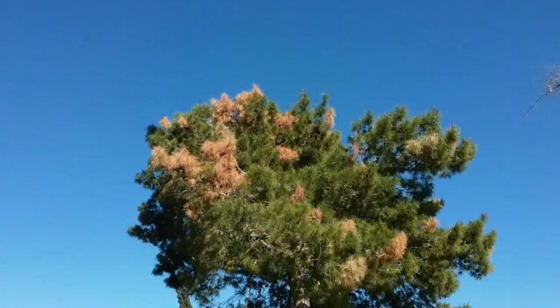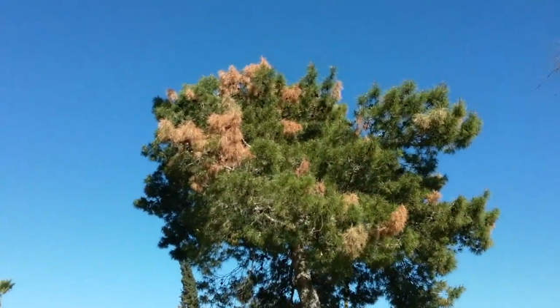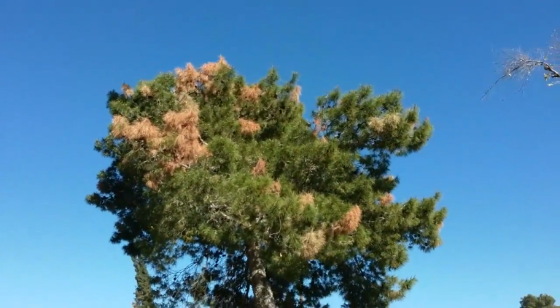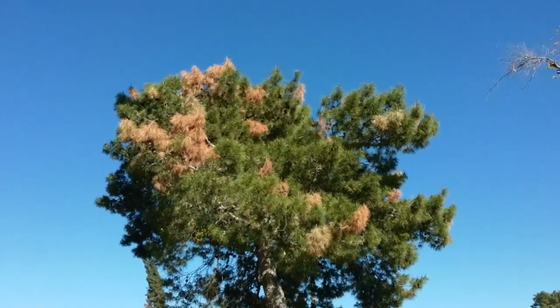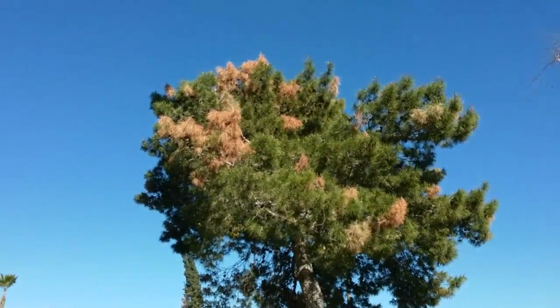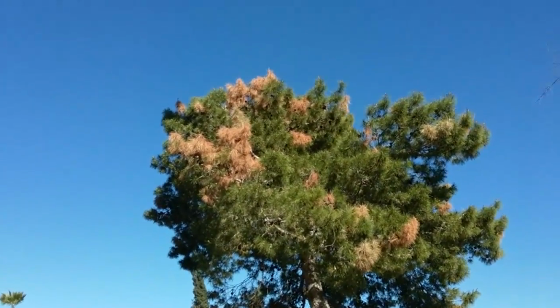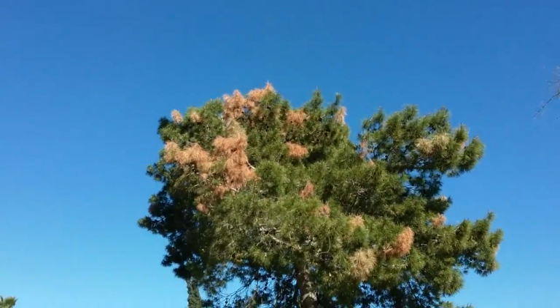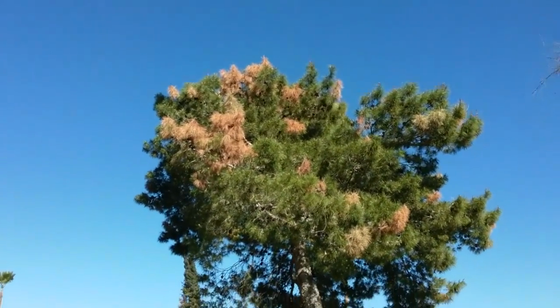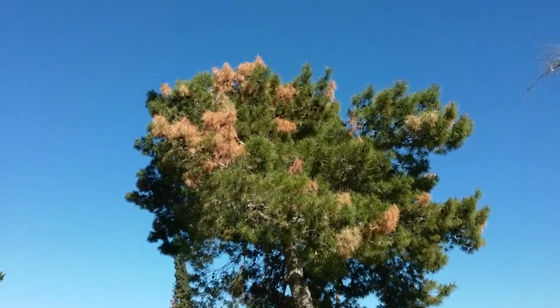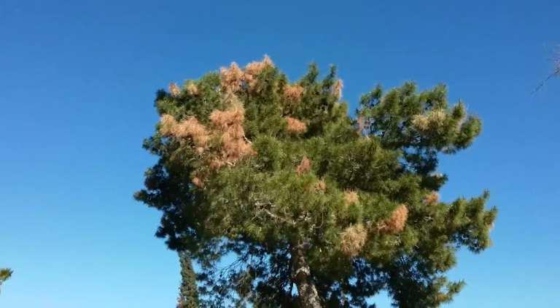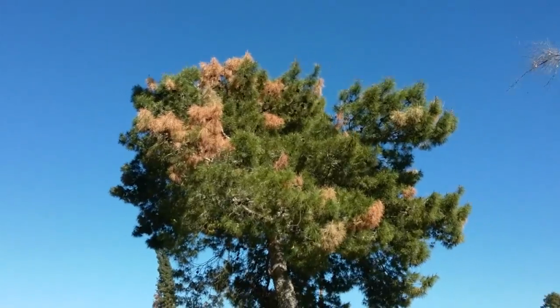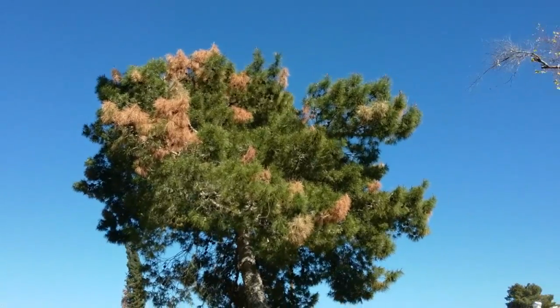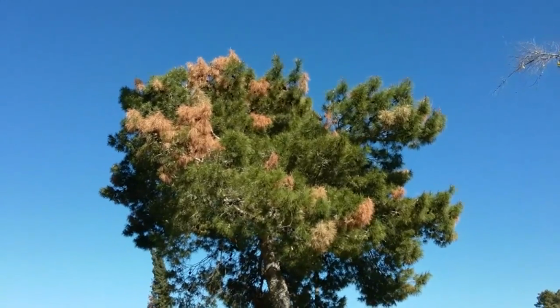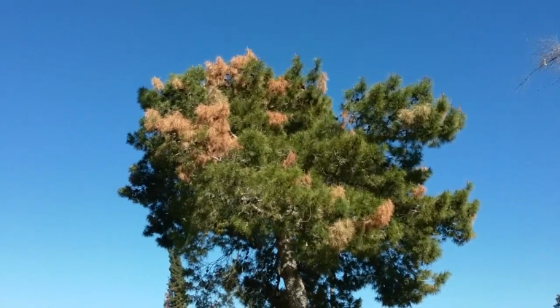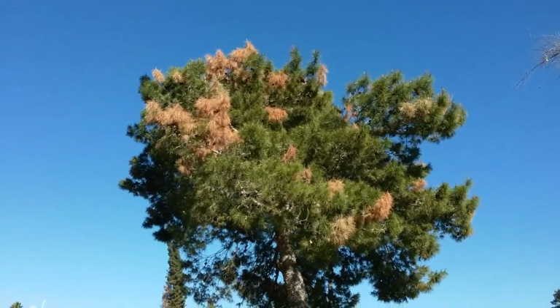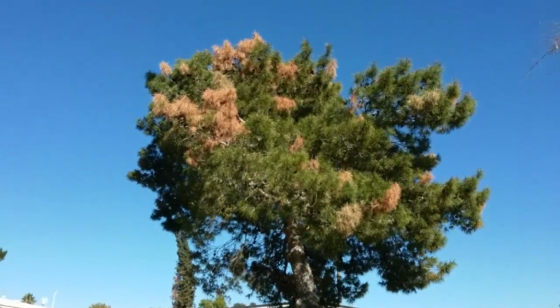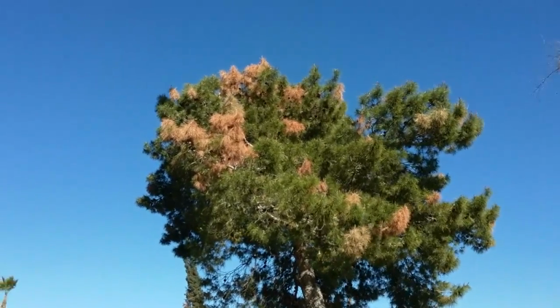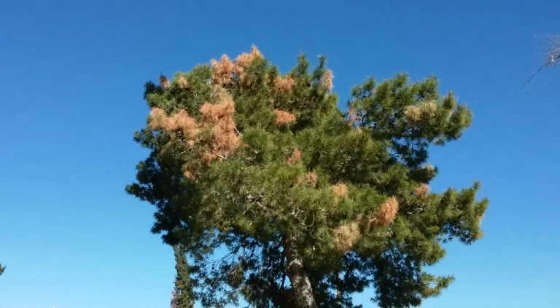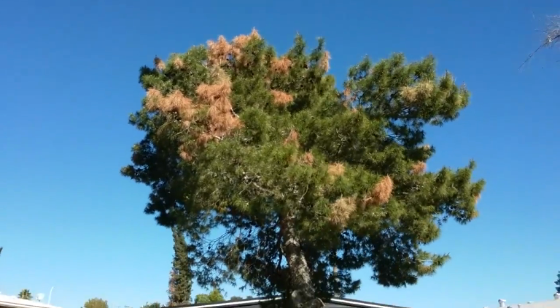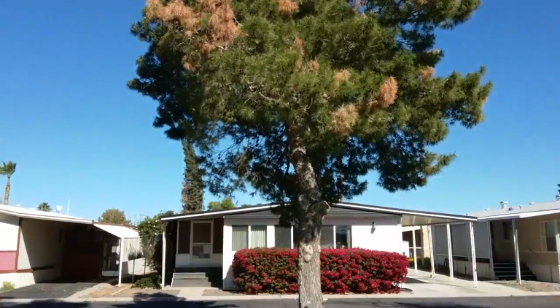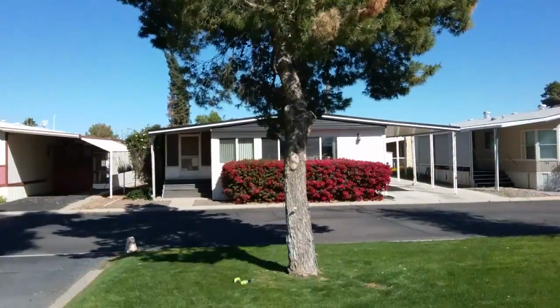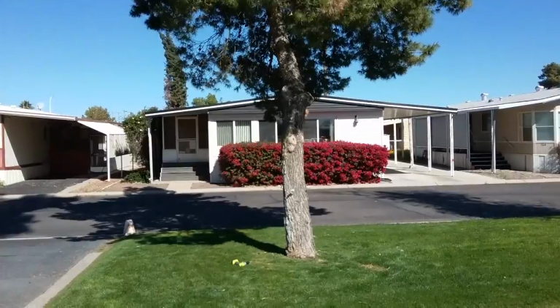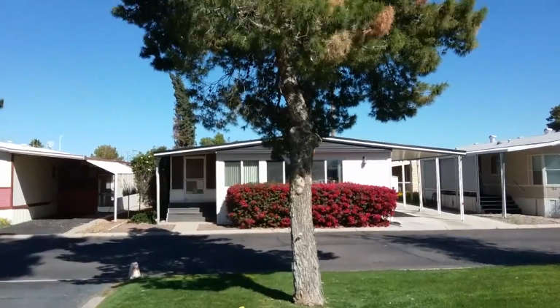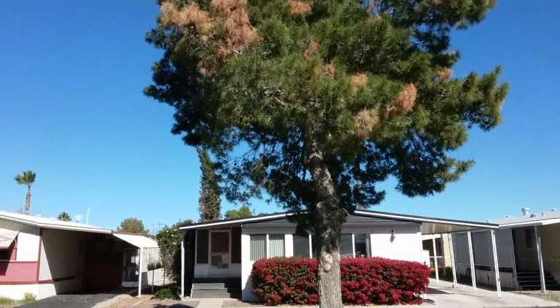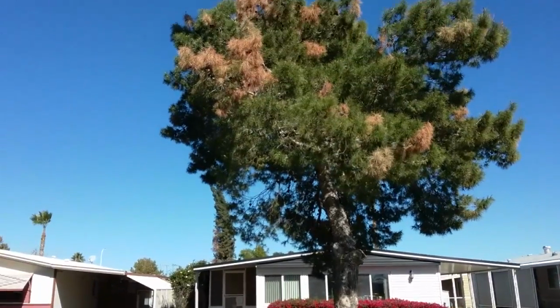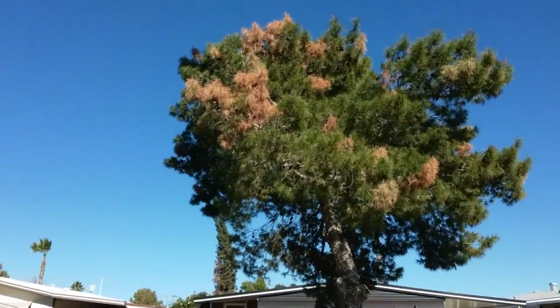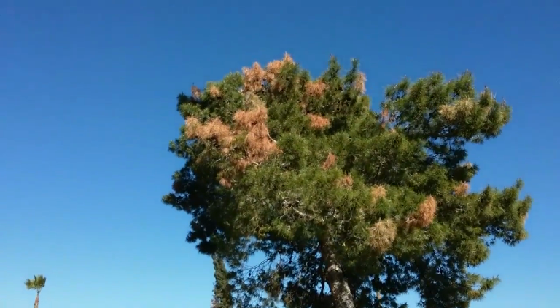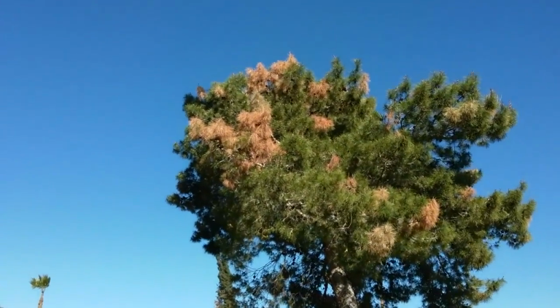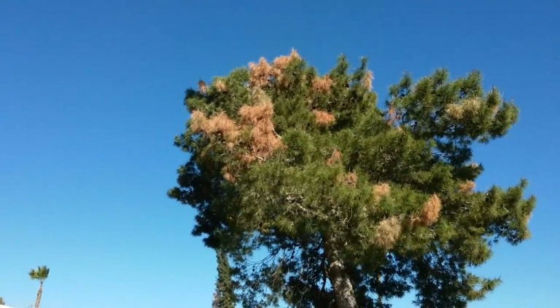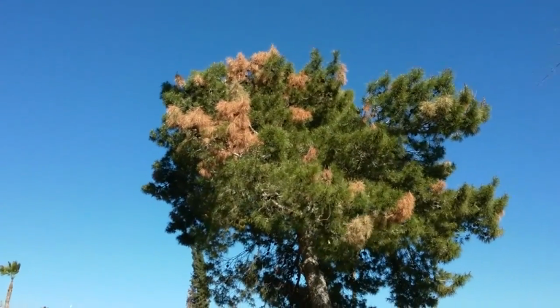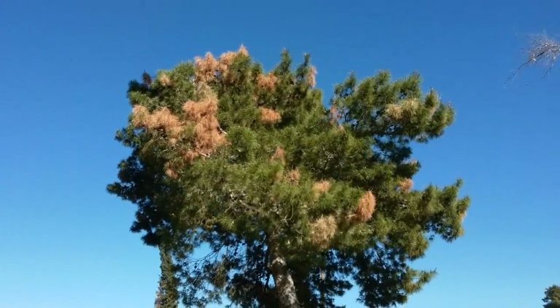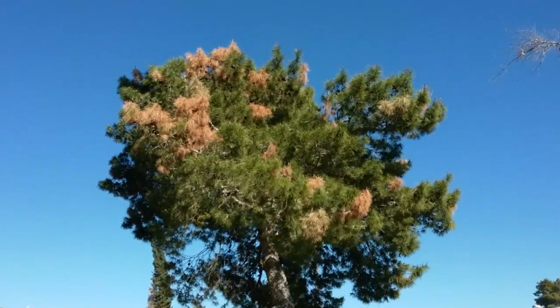Hi, this is Warner with Warner's Tree Surgery. I'm looking at another pine that's got insect problems. We're treating it with a fast-acting insecticide. We're going to do that now, and we're going to come back in a month and do it again.